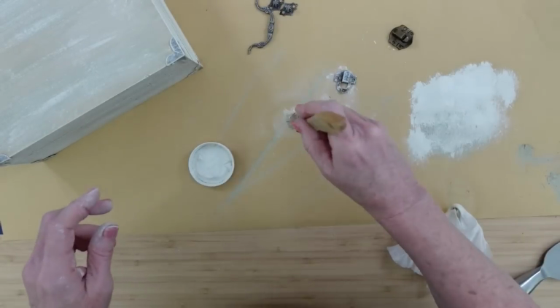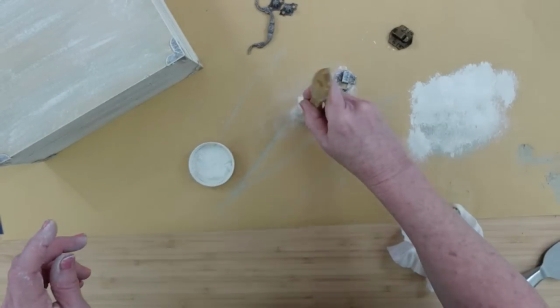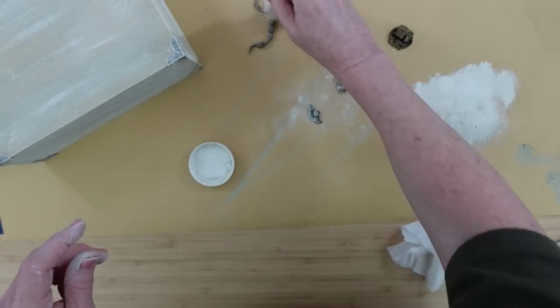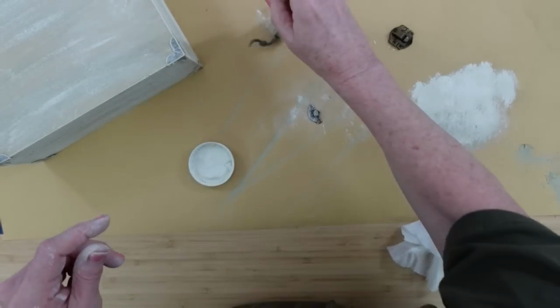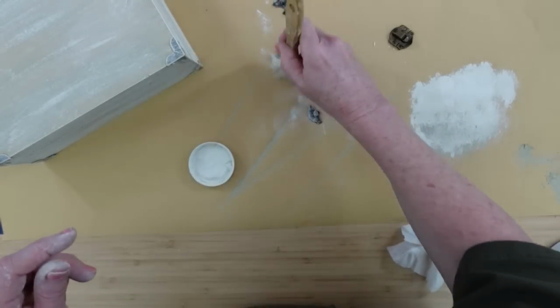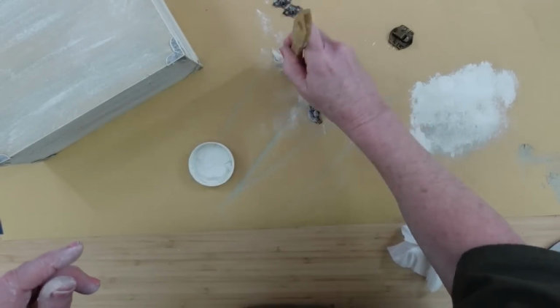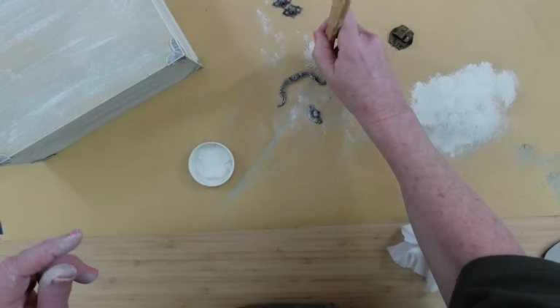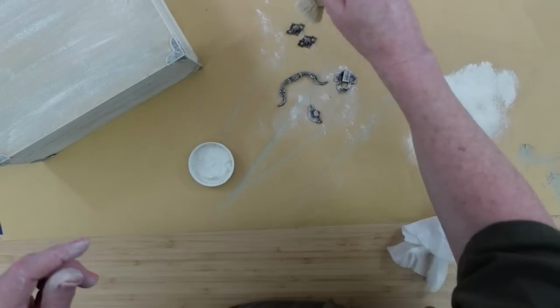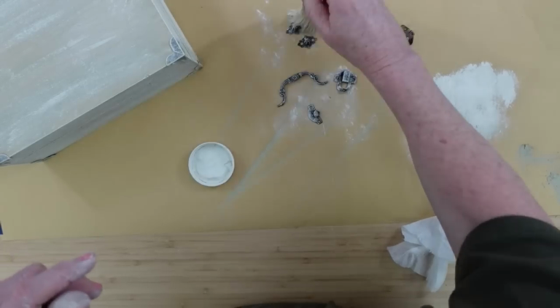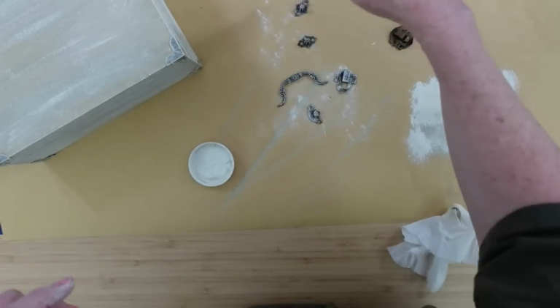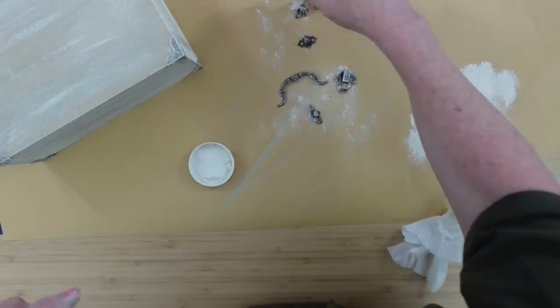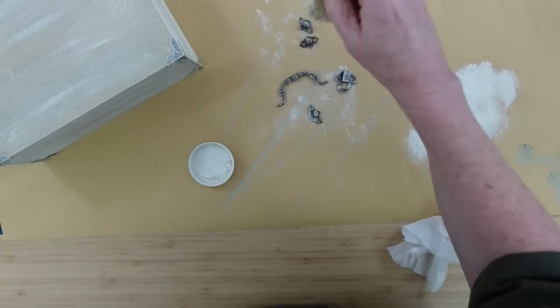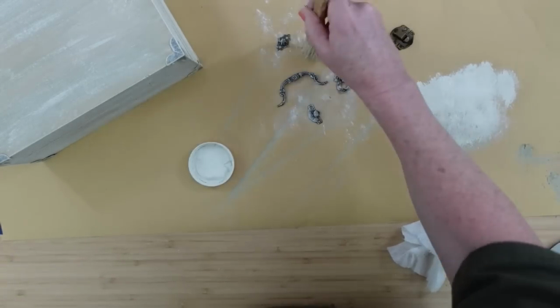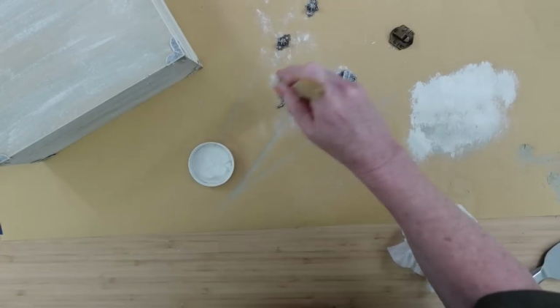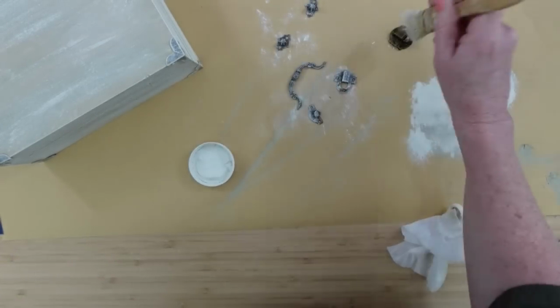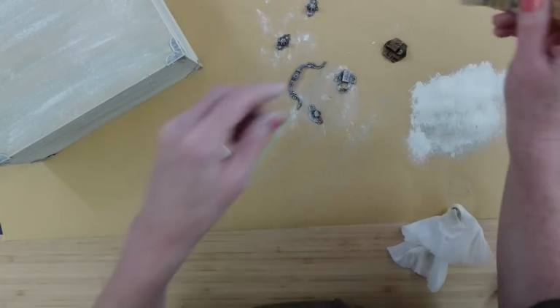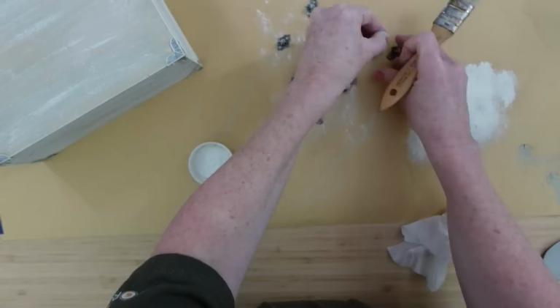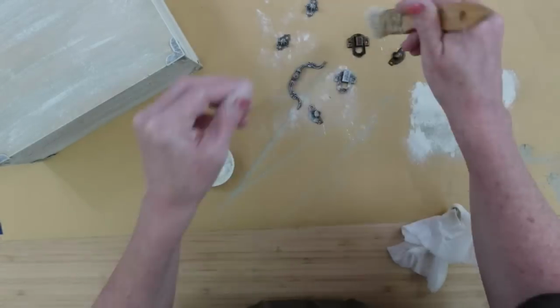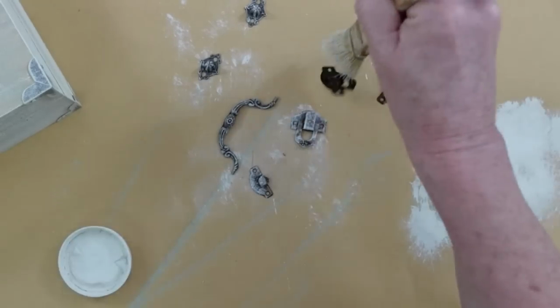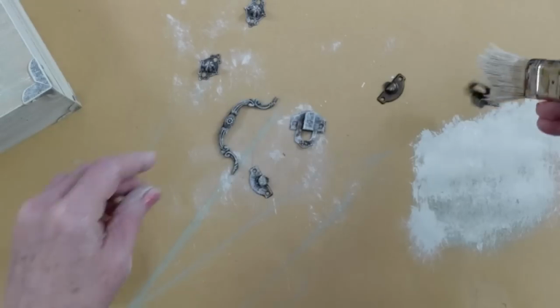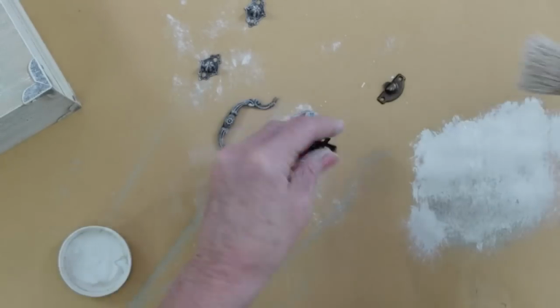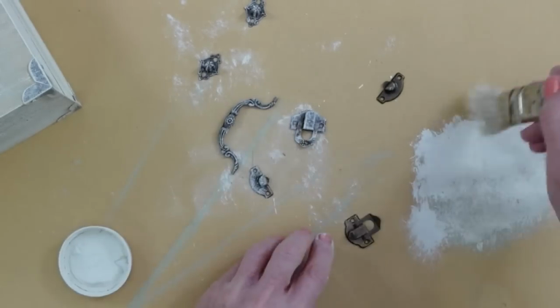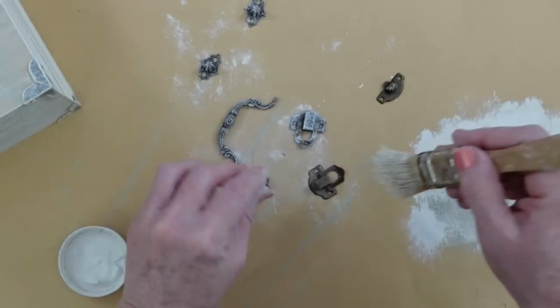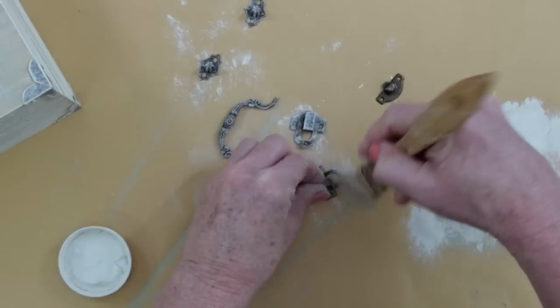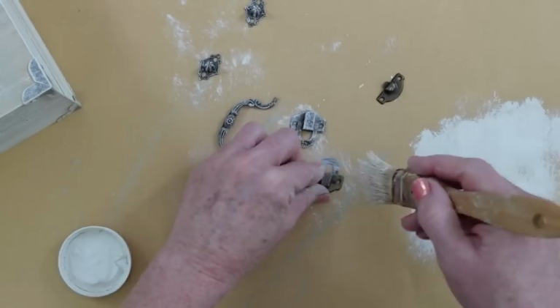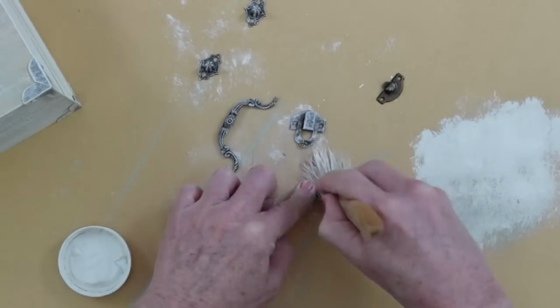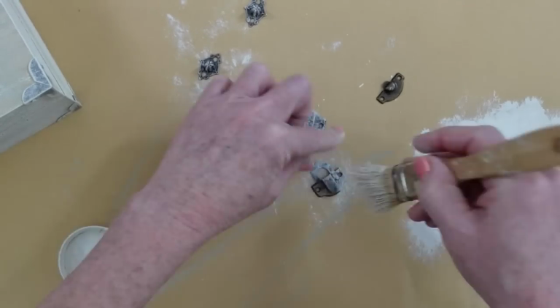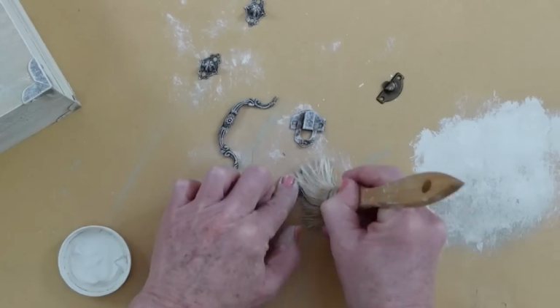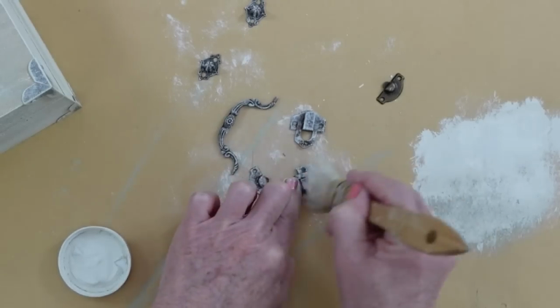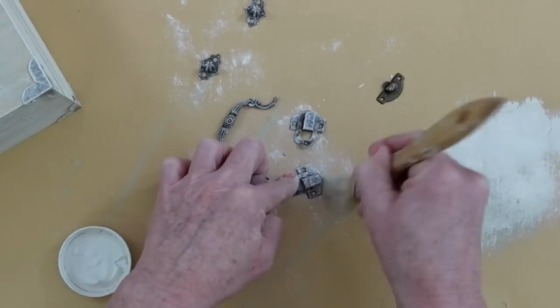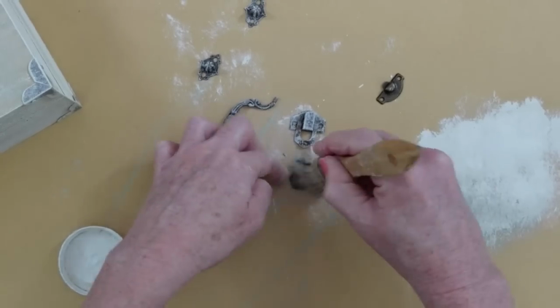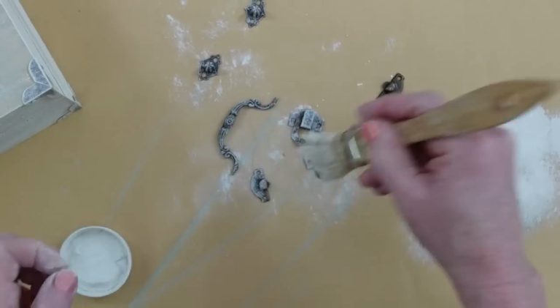You may be wondering why I even took those off if I was just going to paint them. Well, we're going to be adding some rub-on transfers and I want those to be underneath all of the hardware. So we have to do it this way to accomplish that look.